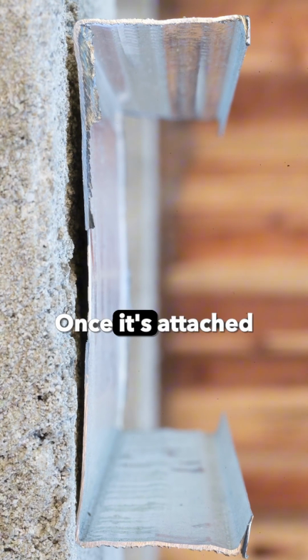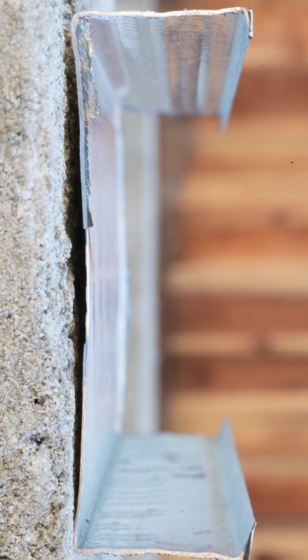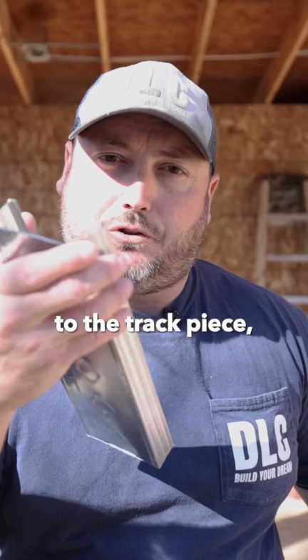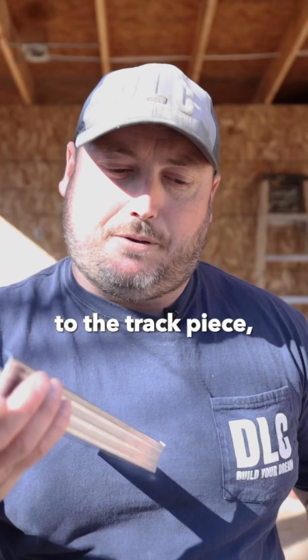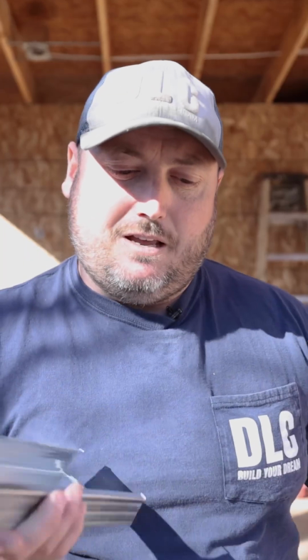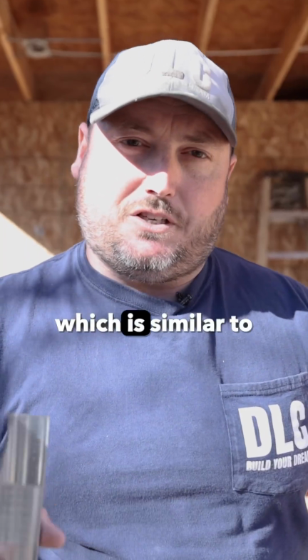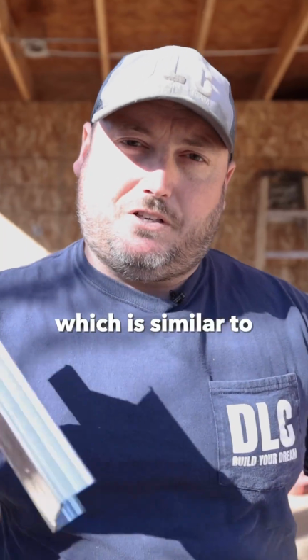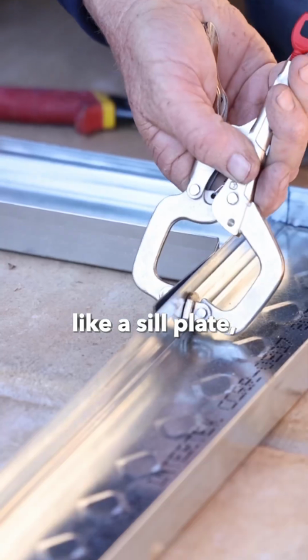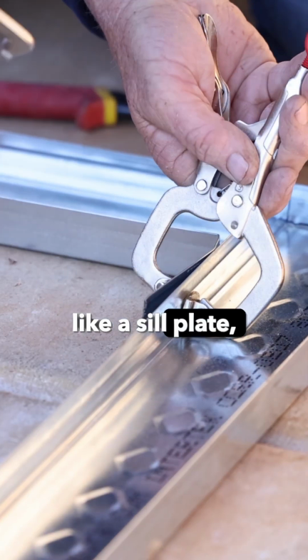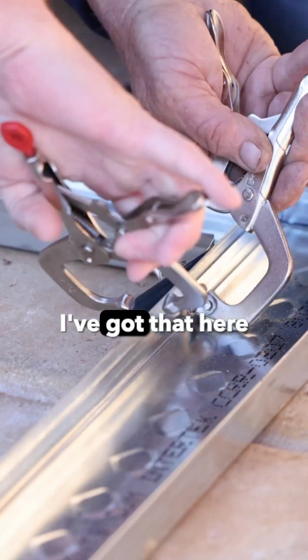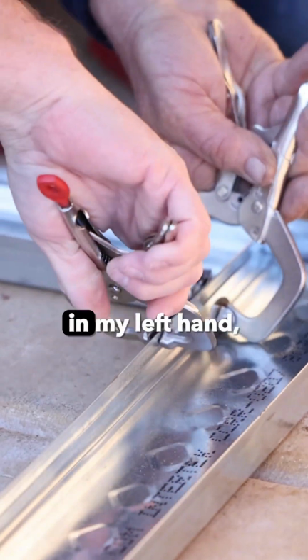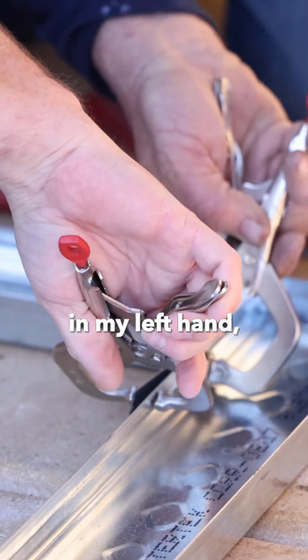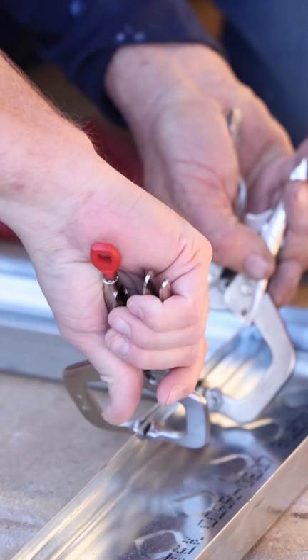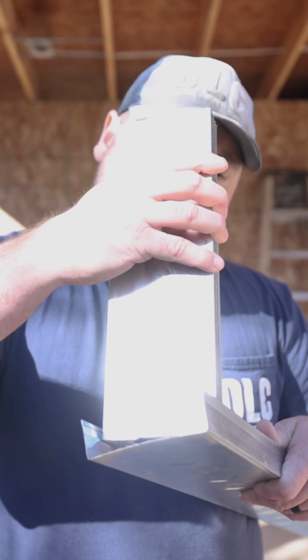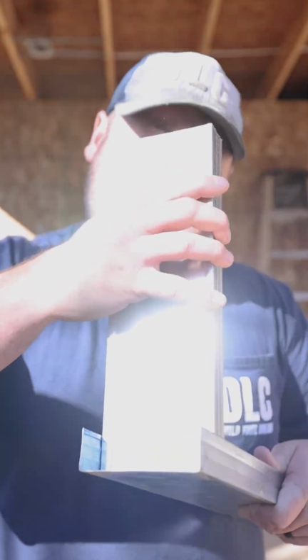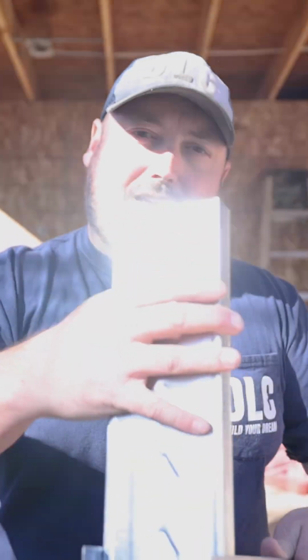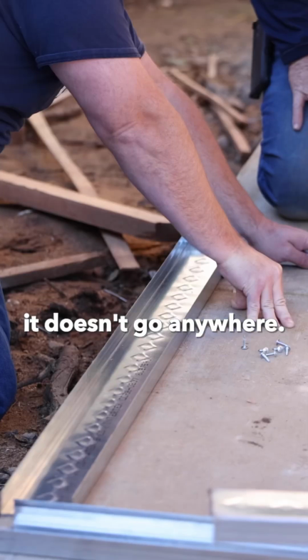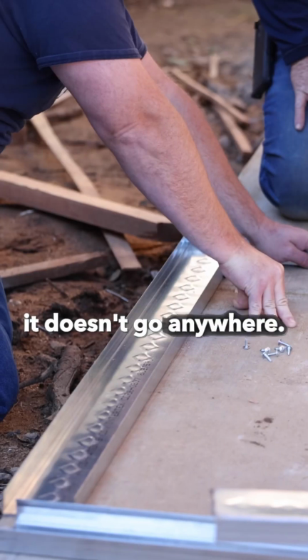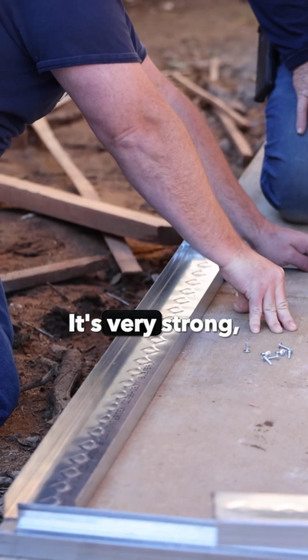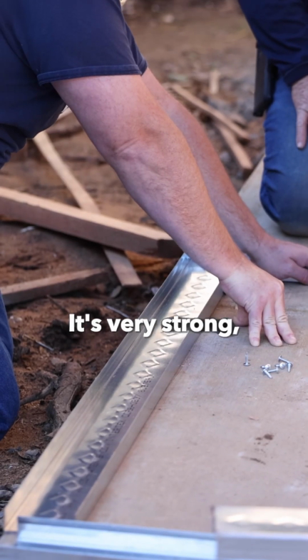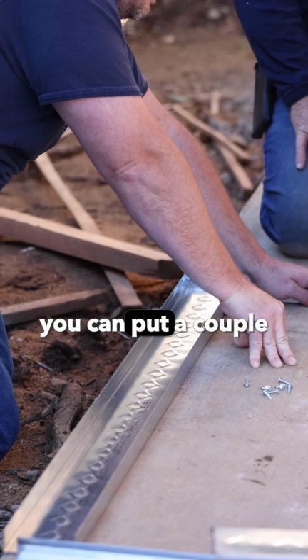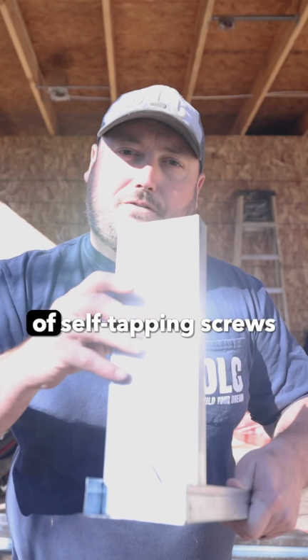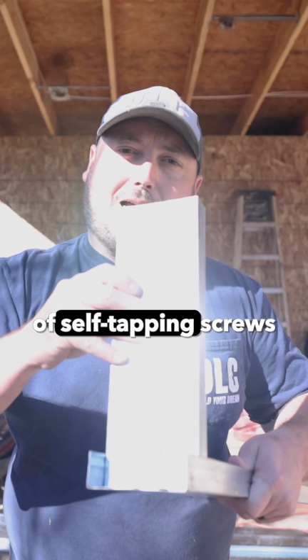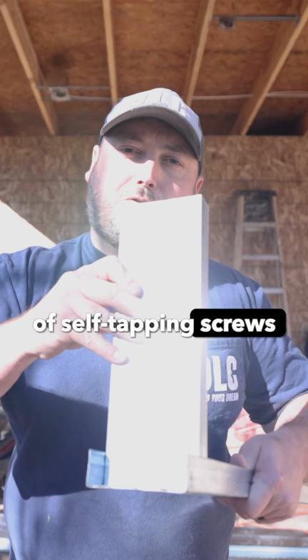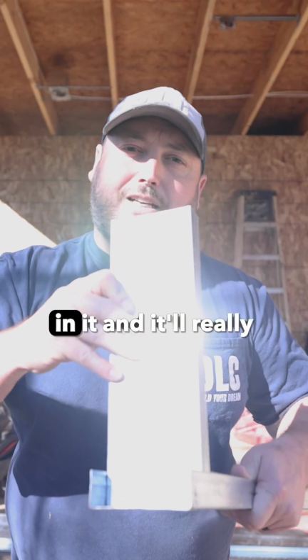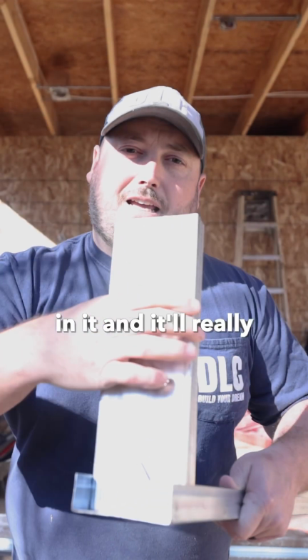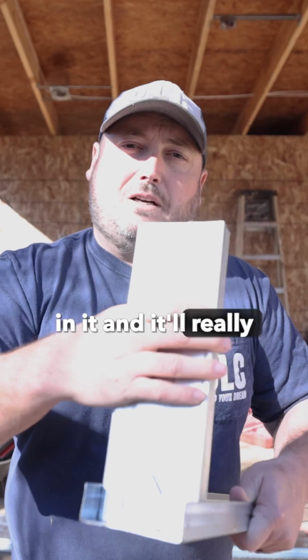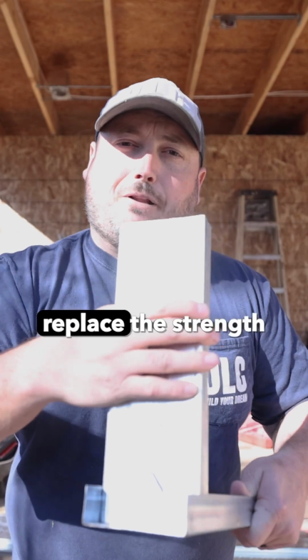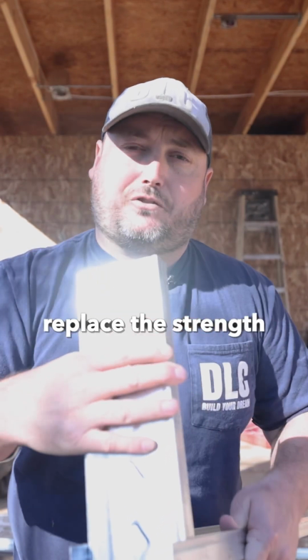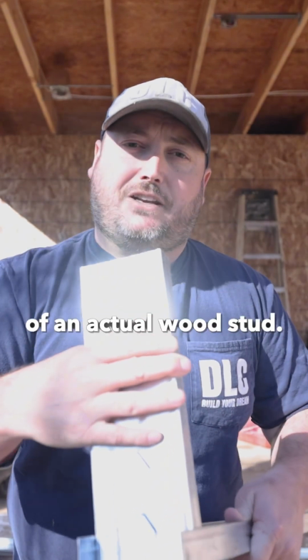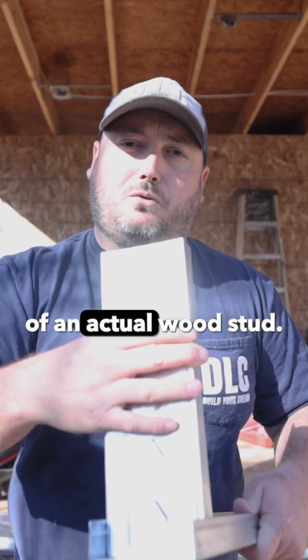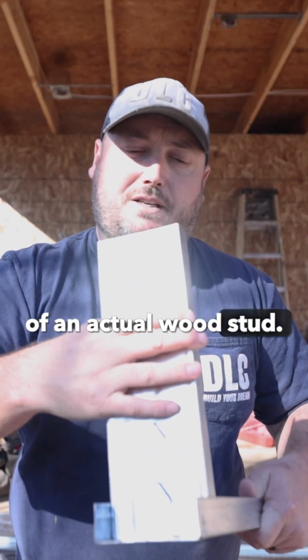Once it's attached to the track piece — which is similar to like a sill plate, I've got that here in my left hand — it doesn't go anywhere. It's very strong. You can put a couple of self-tapping screws in it, and it'll really replace the strength of an actual wood stud.